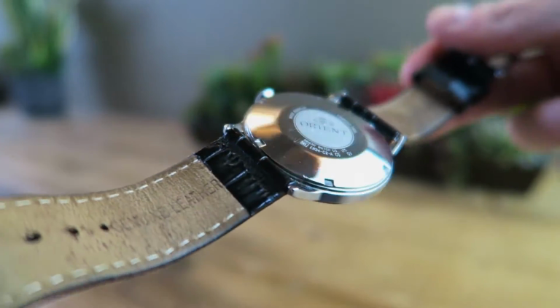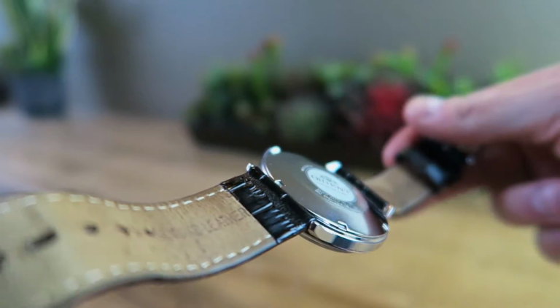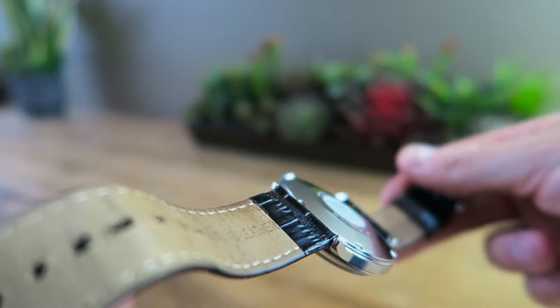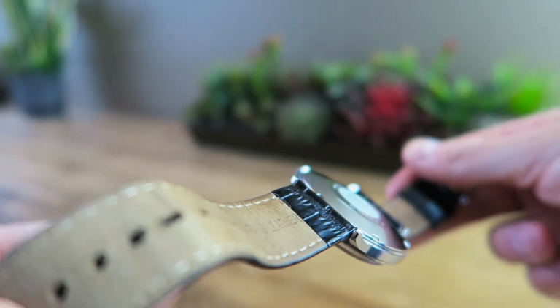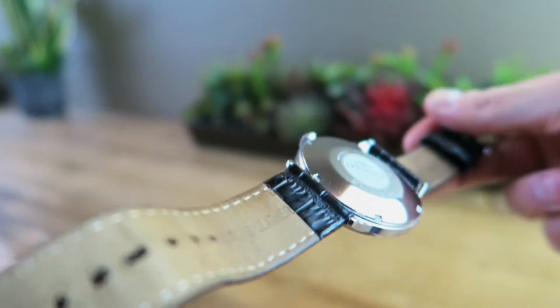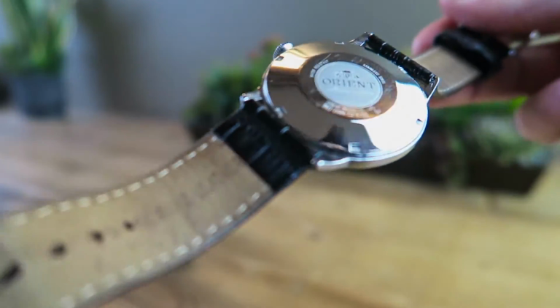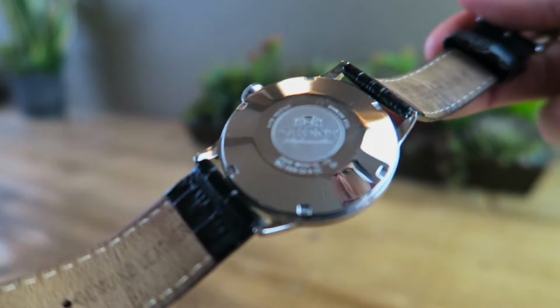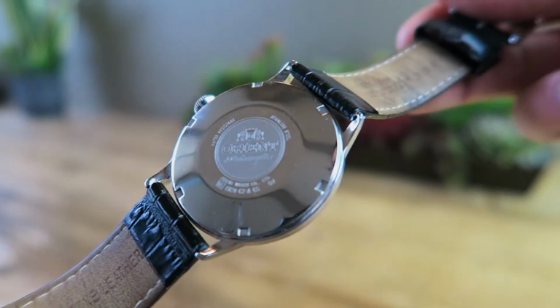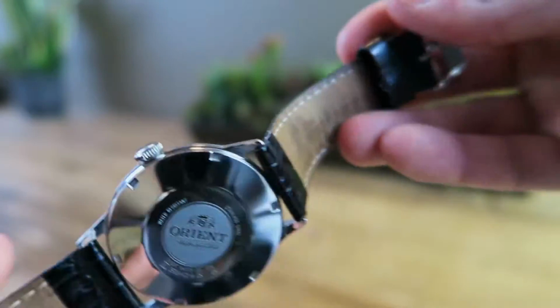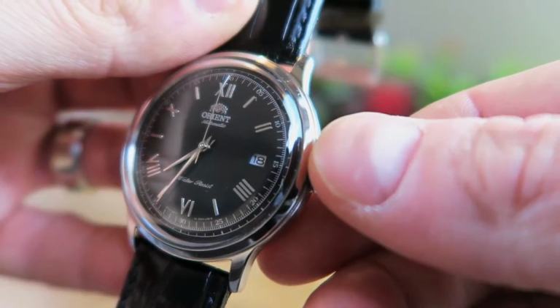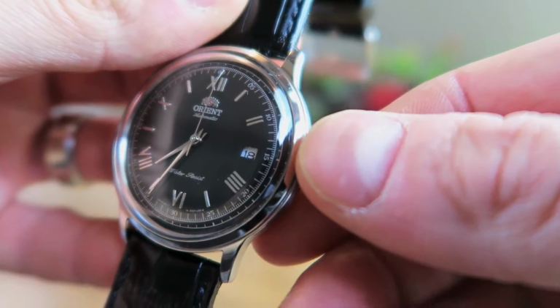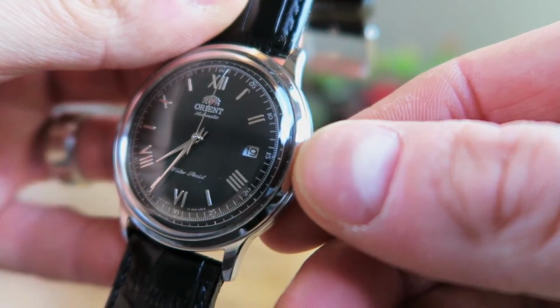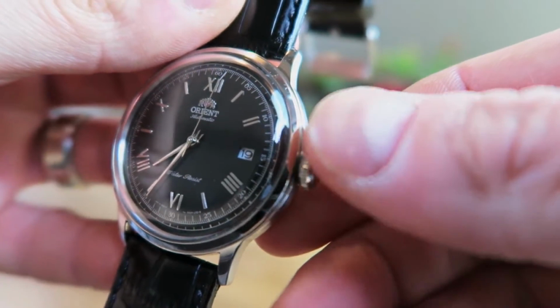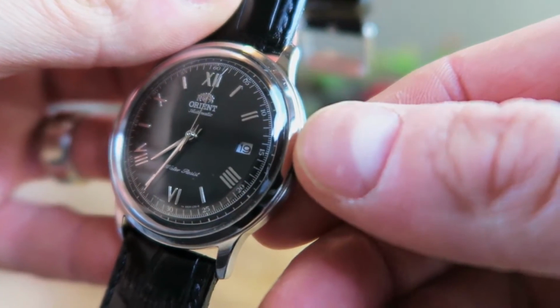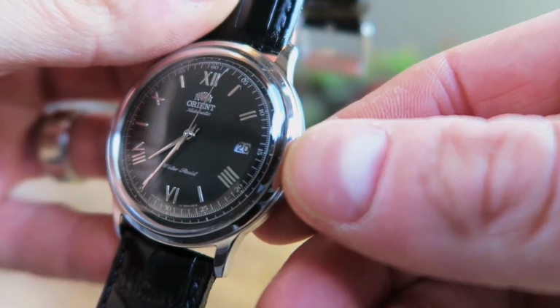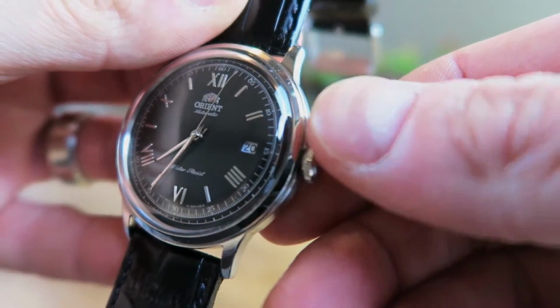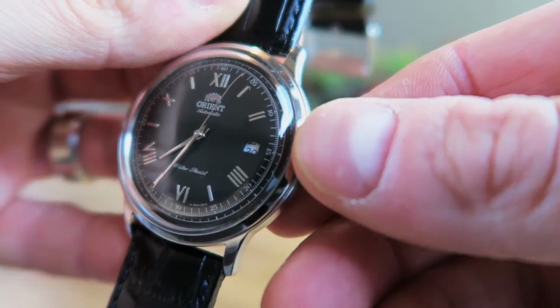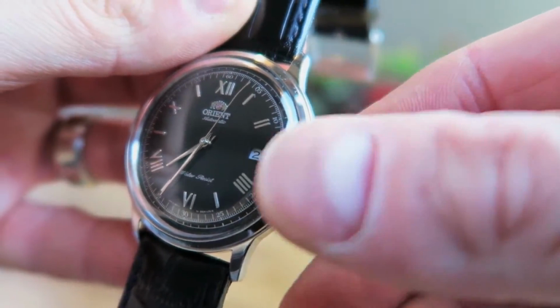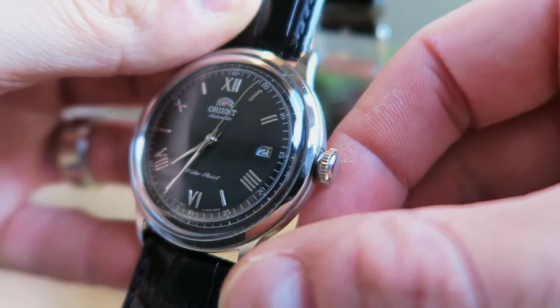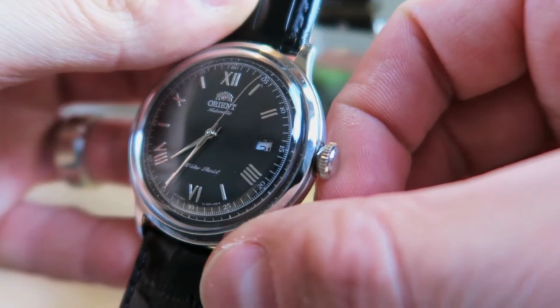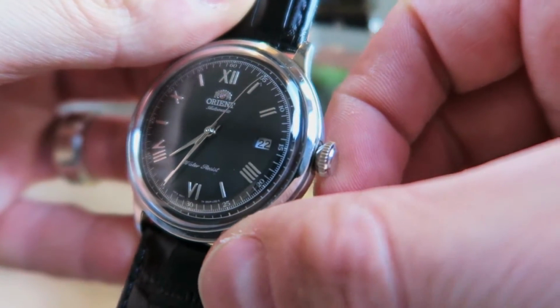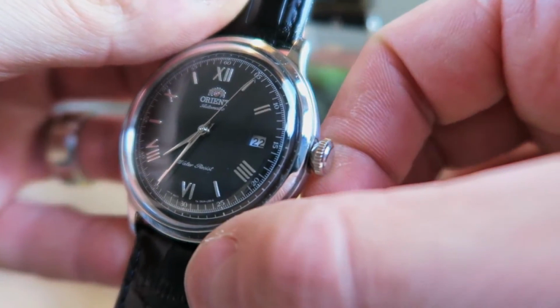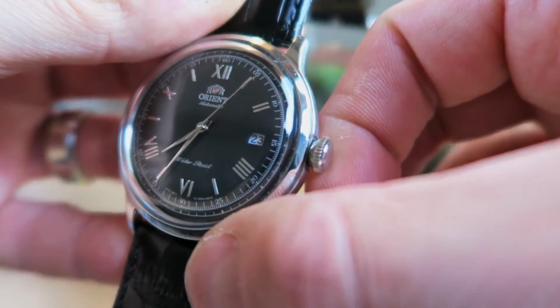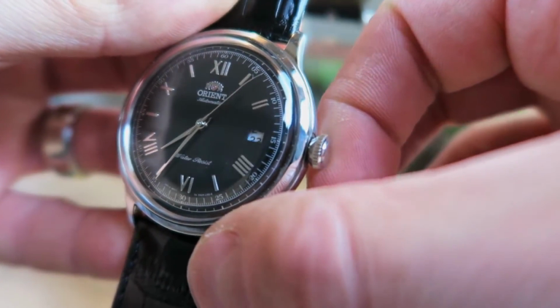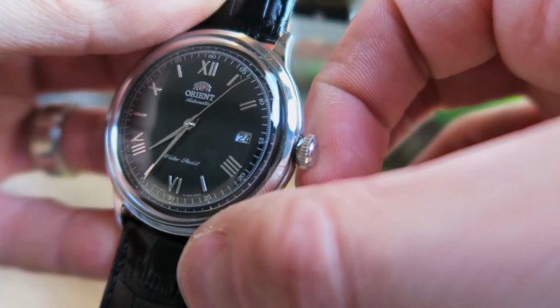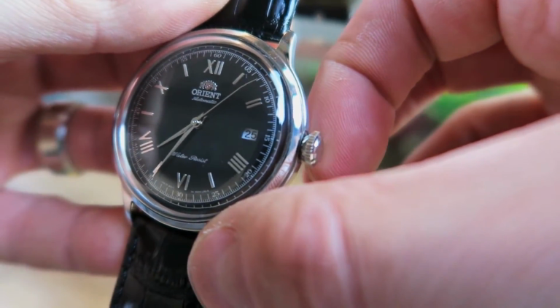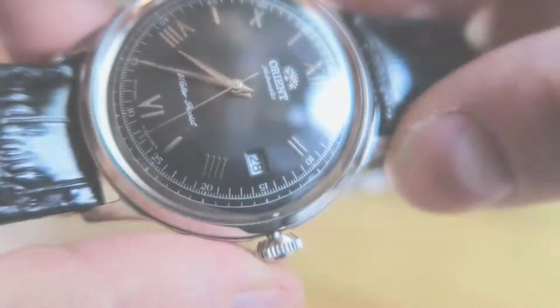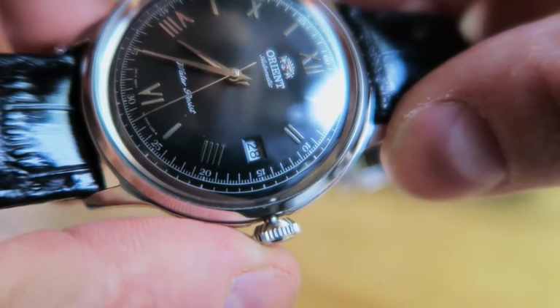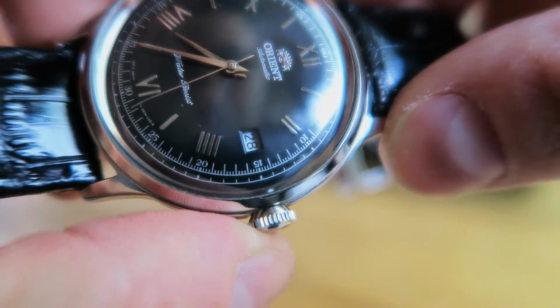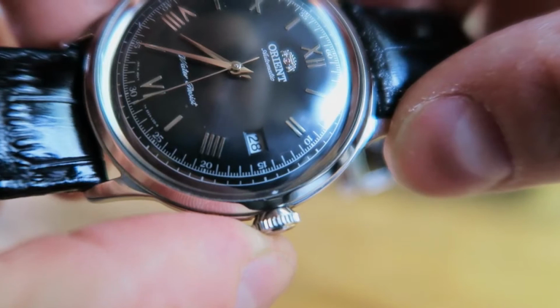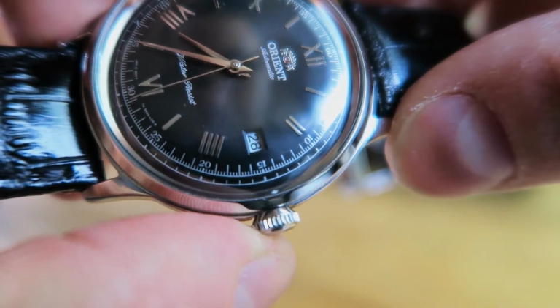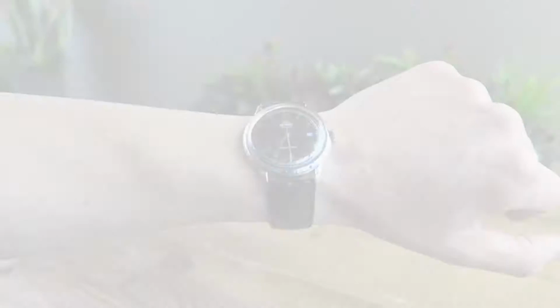It does have the logo on the back. Let you take a look at the animation on the date — and it pushes right in very easily with a nice smooth click.